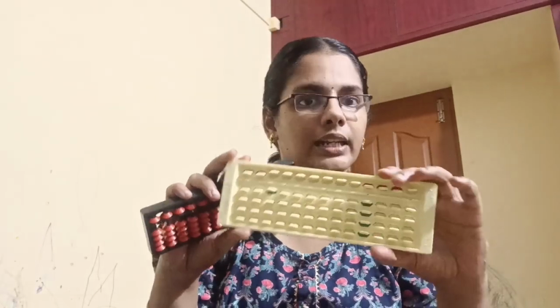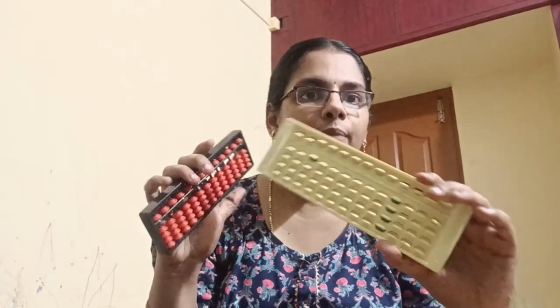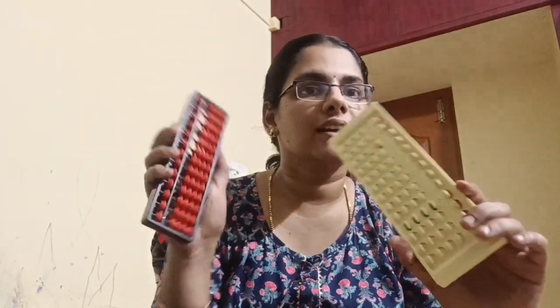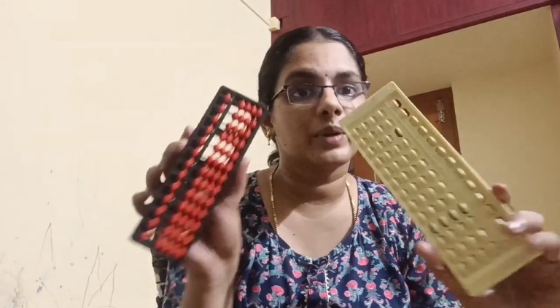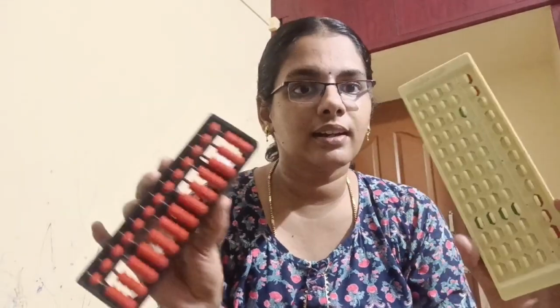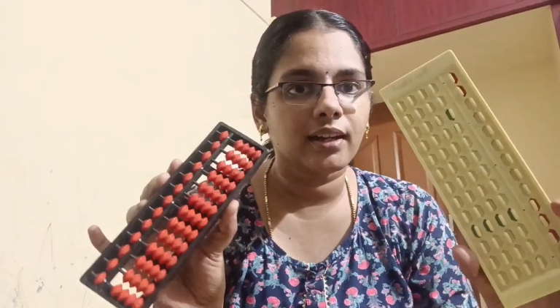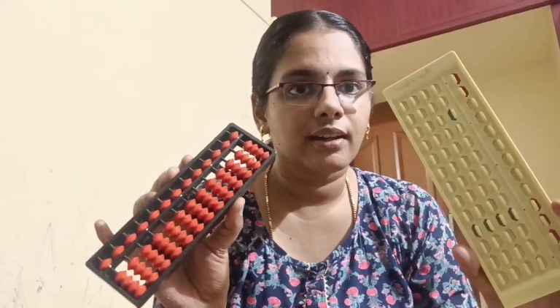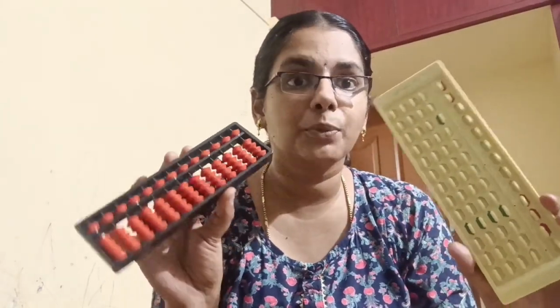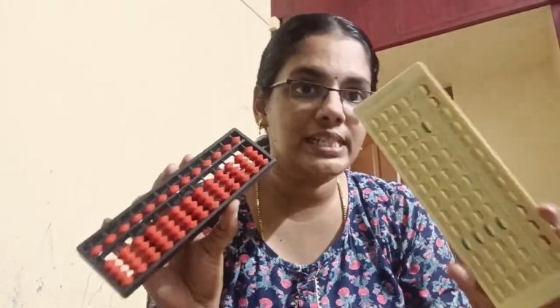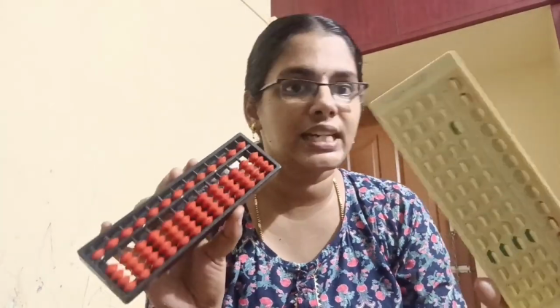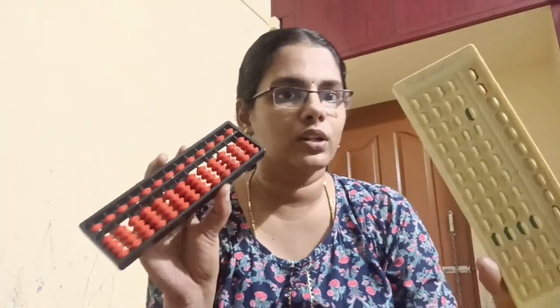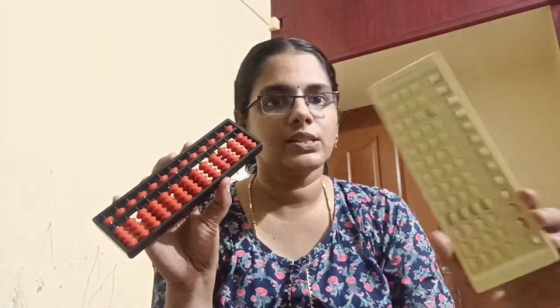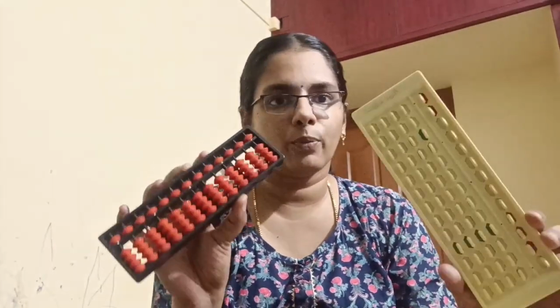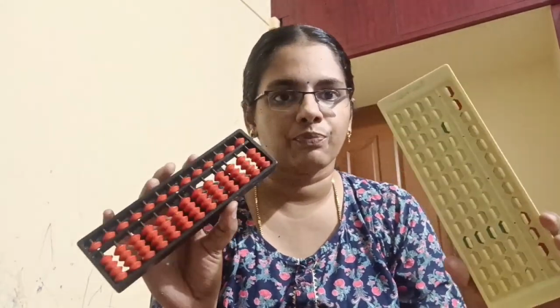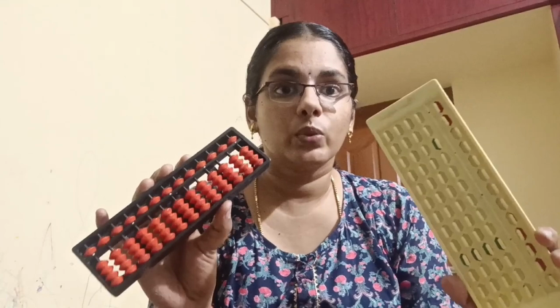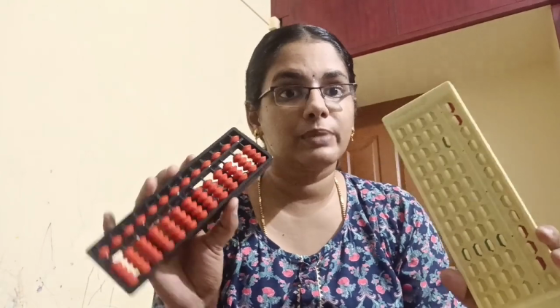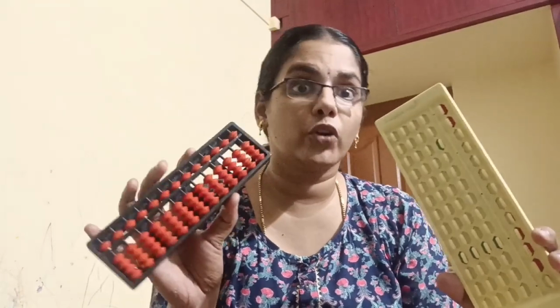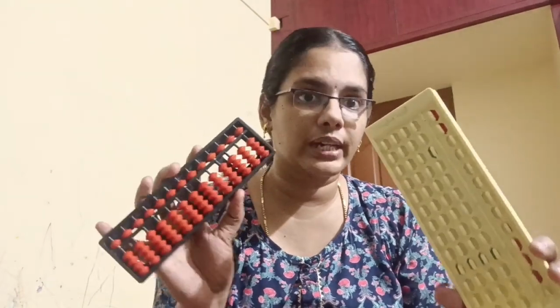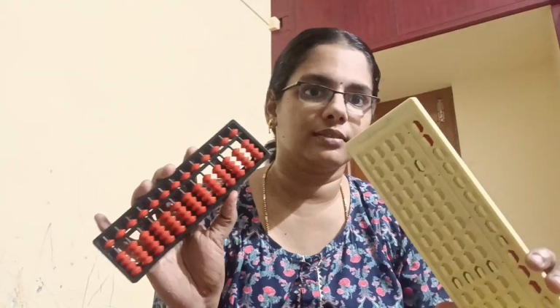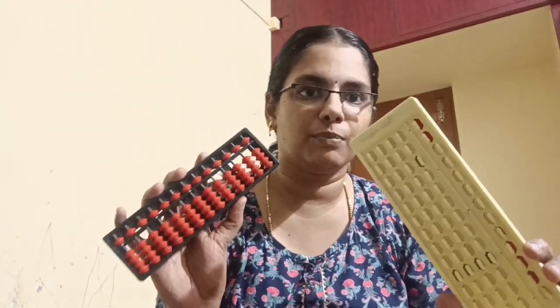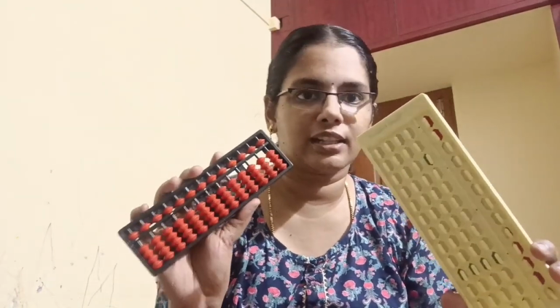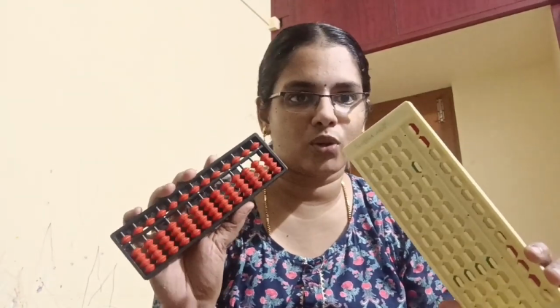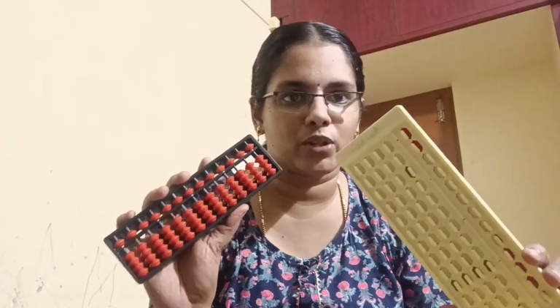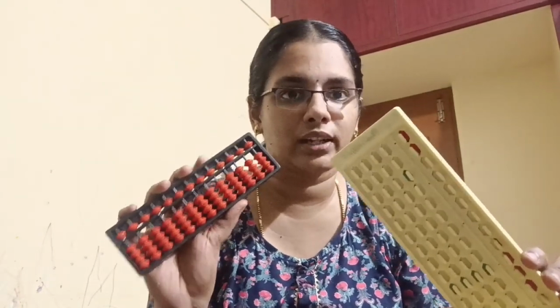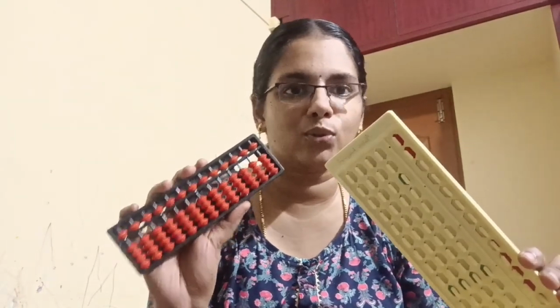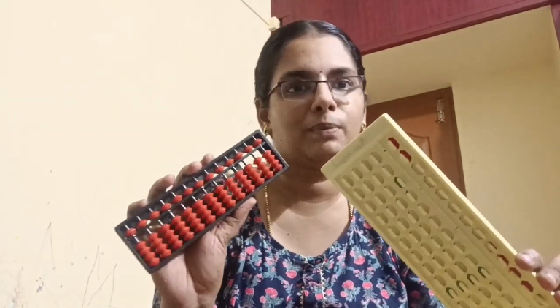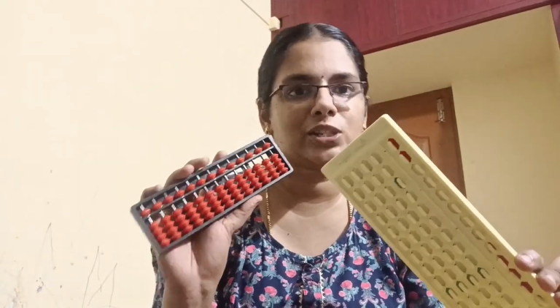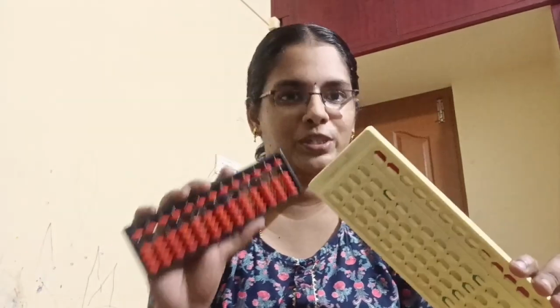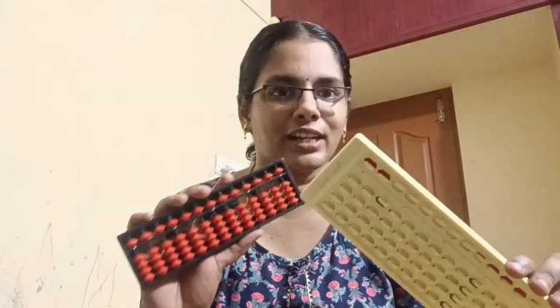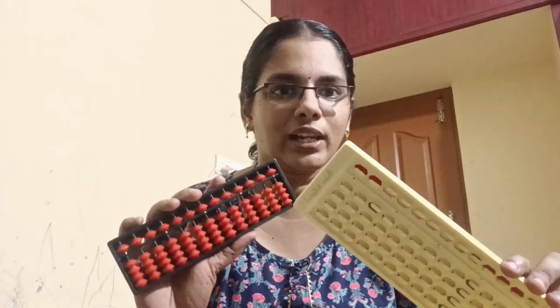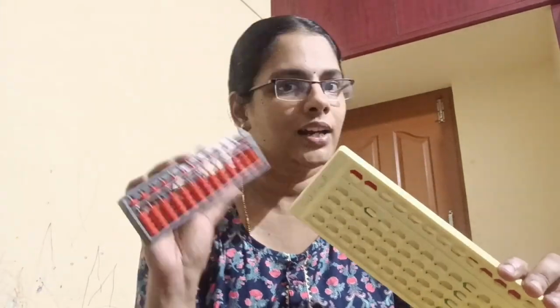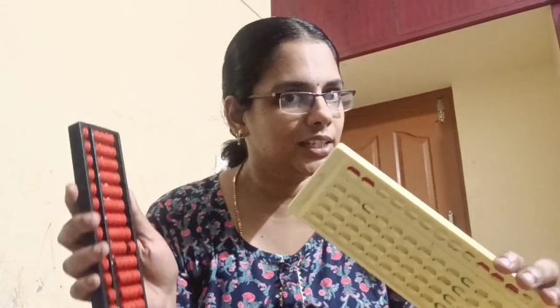I will tell you the best abacus for your kid. If you want the best option, you can see this.